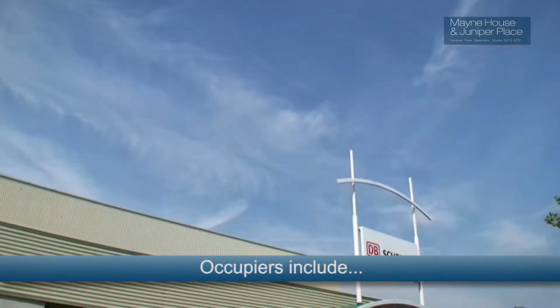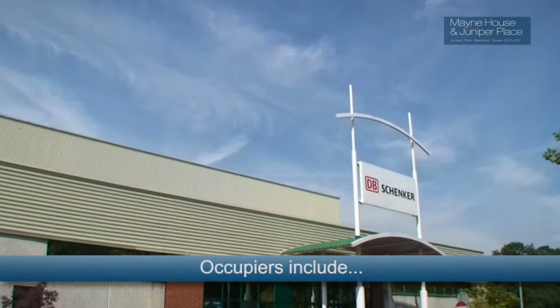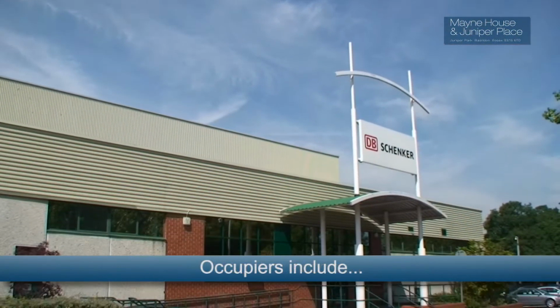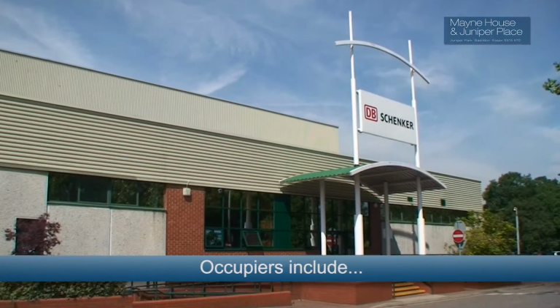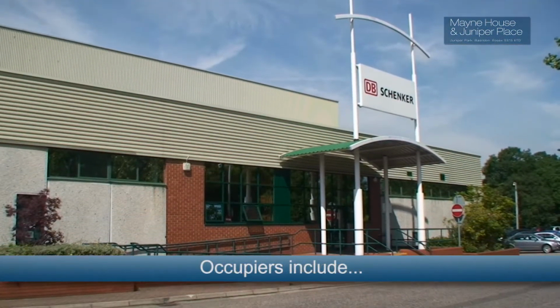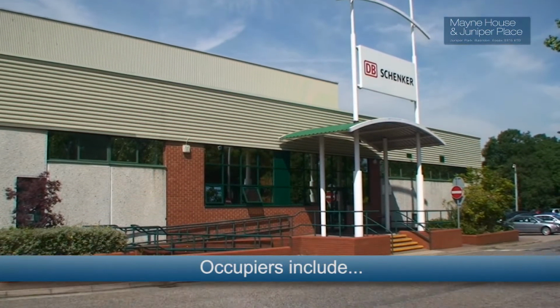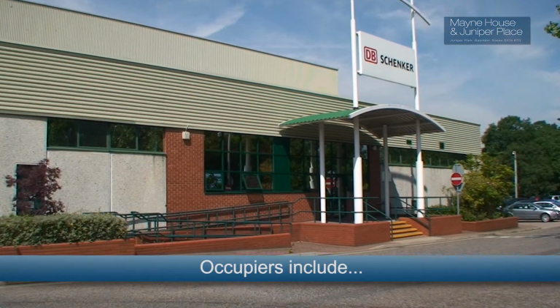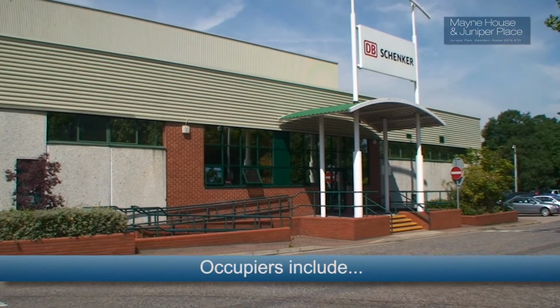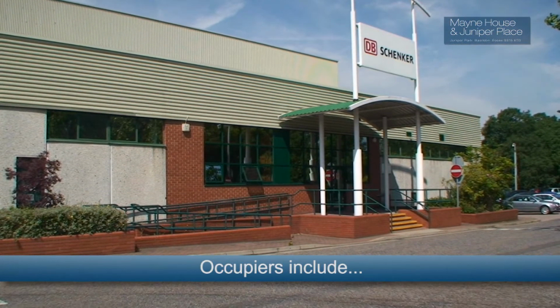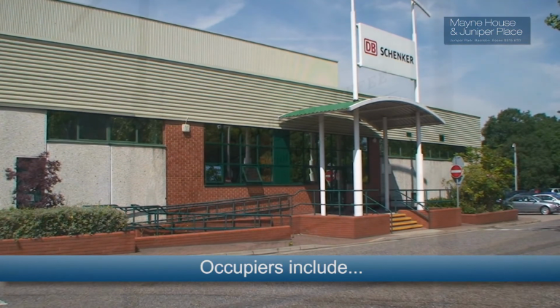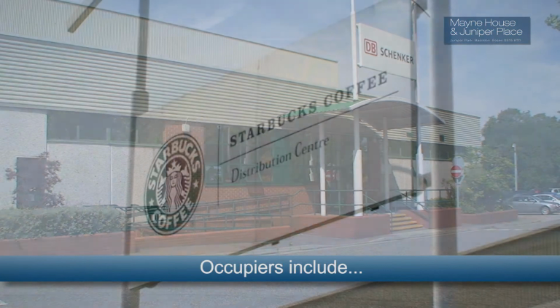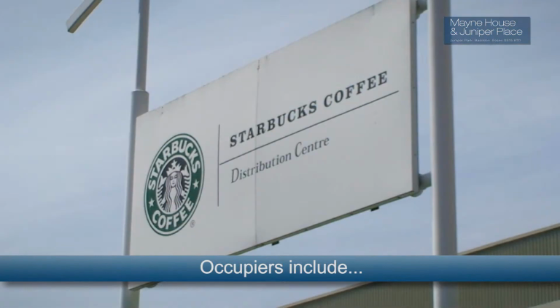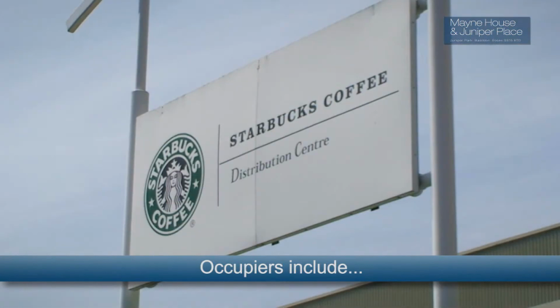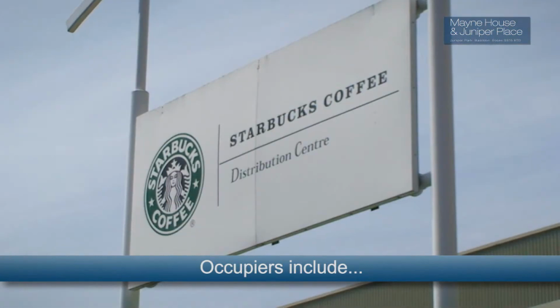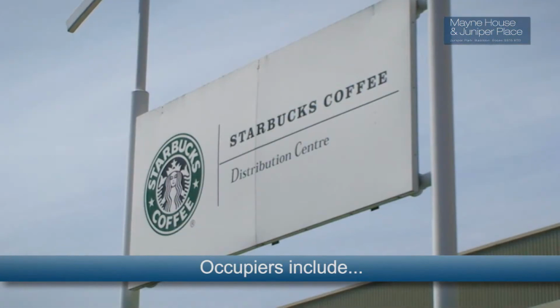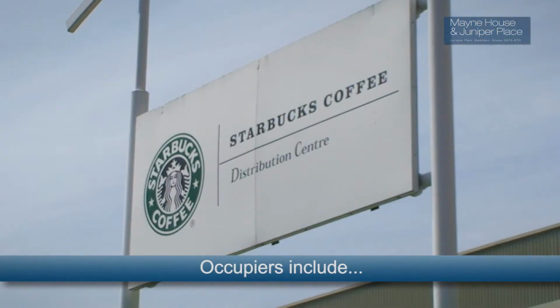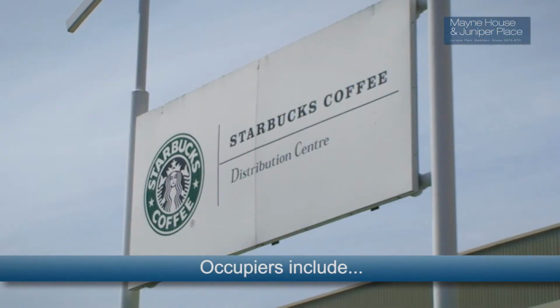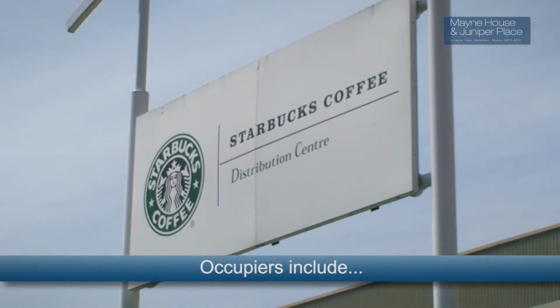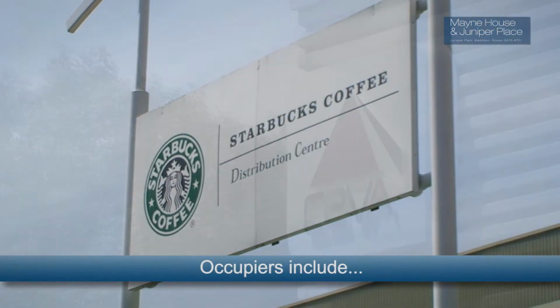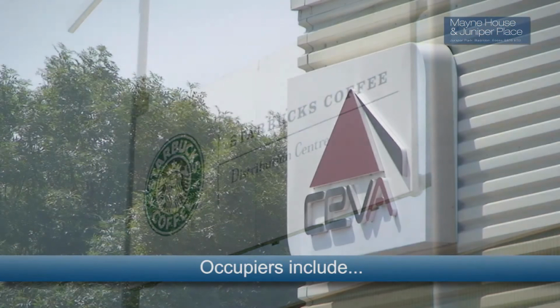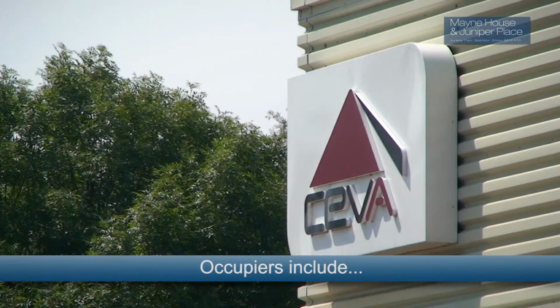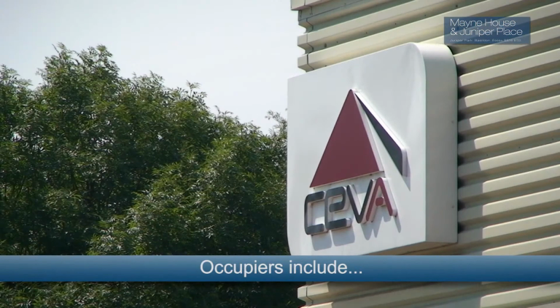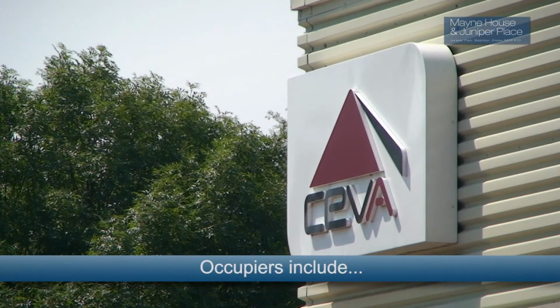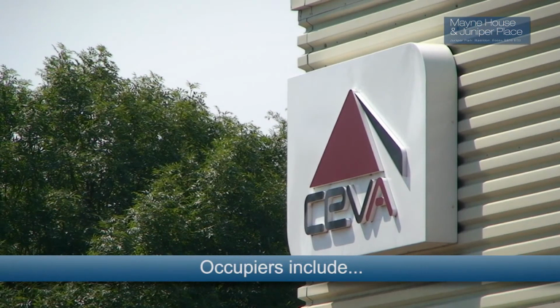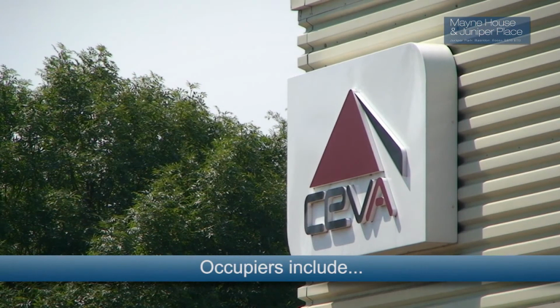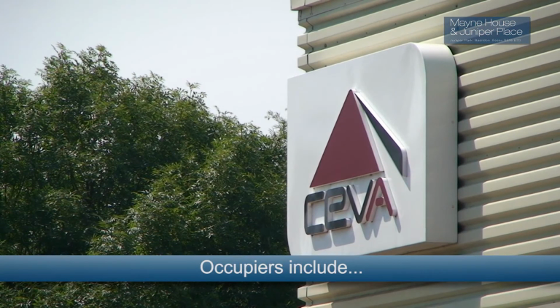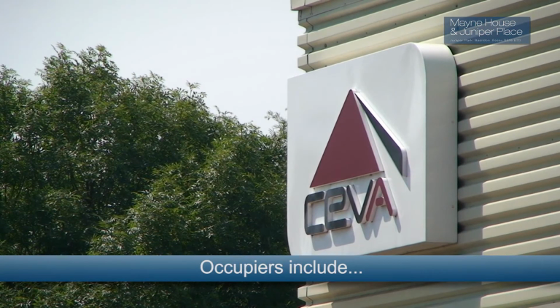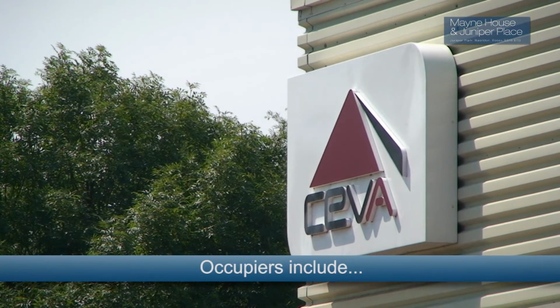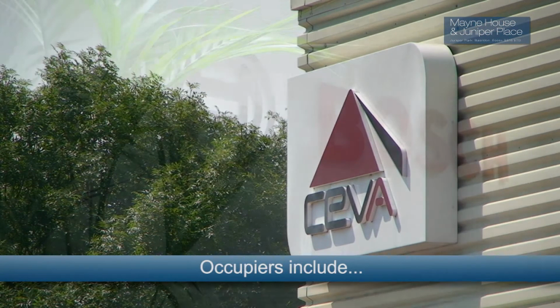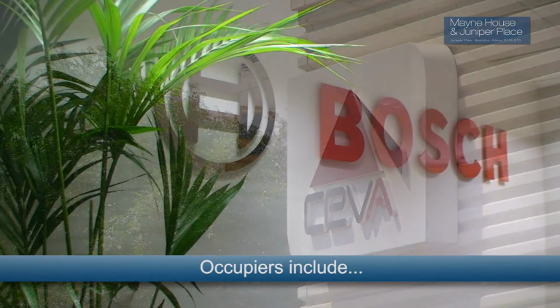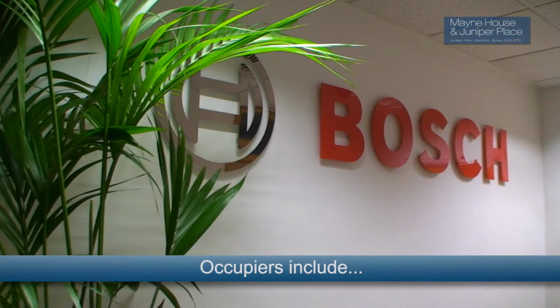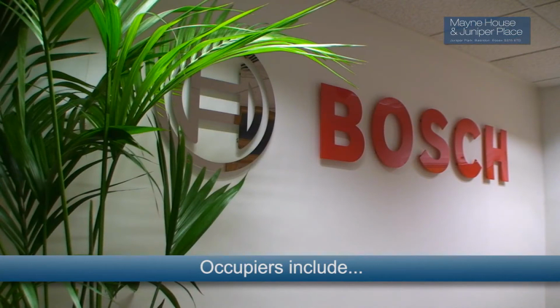Occupiers include Schenker, Starbucks Coffee, Seaver and Bosch.